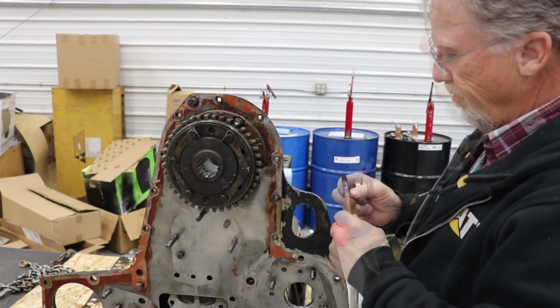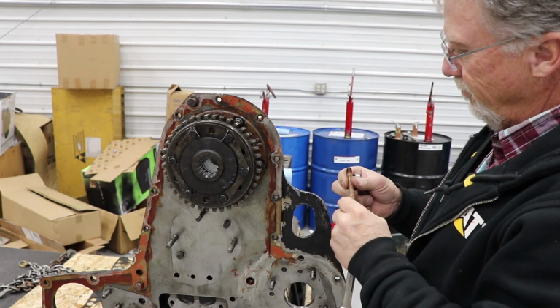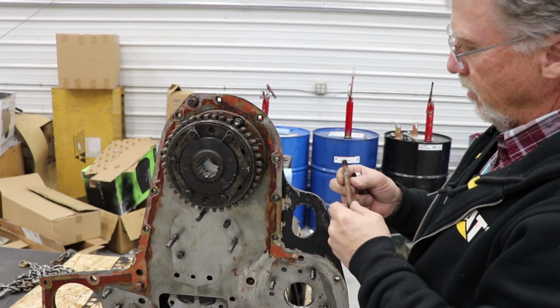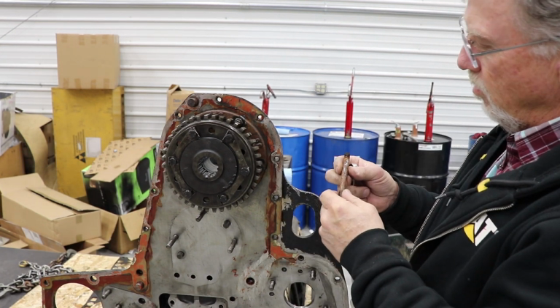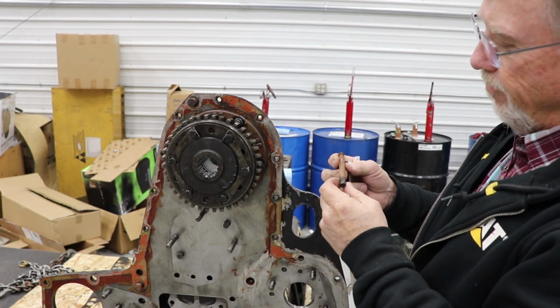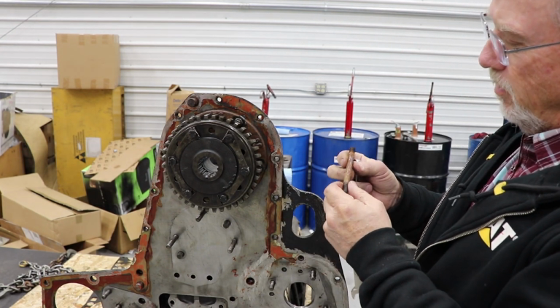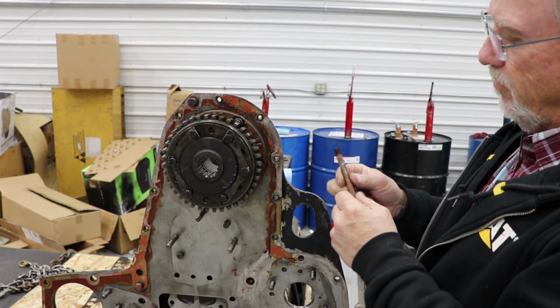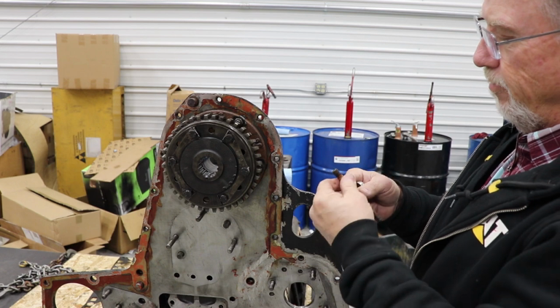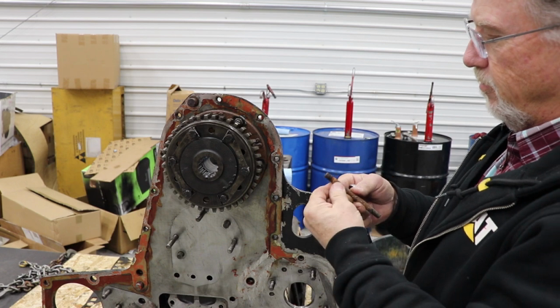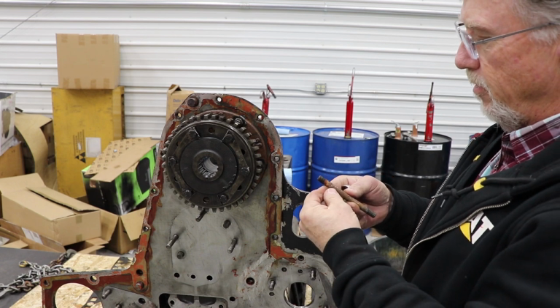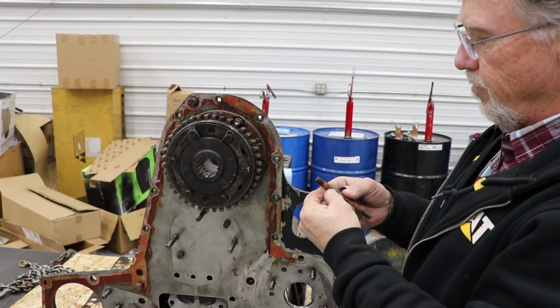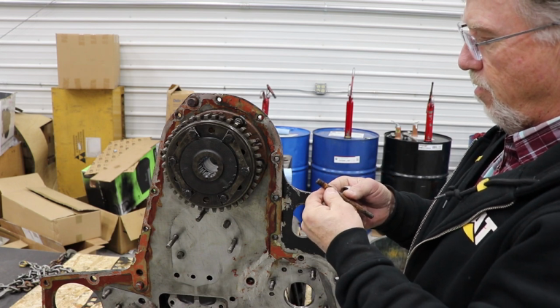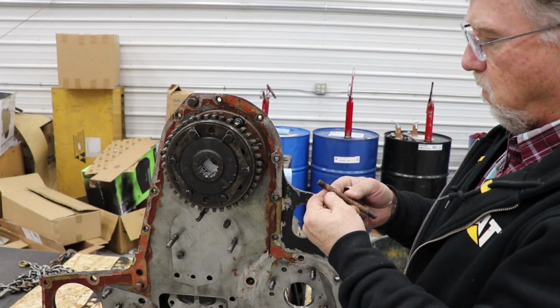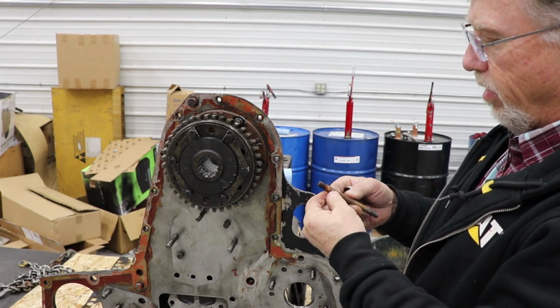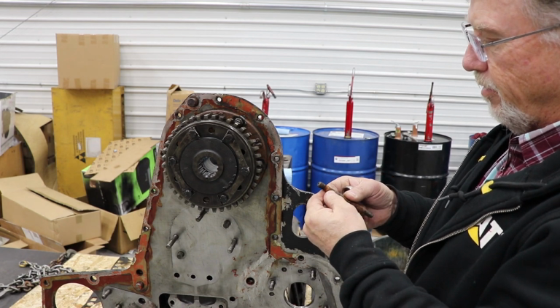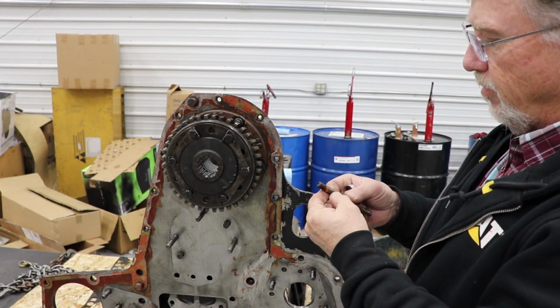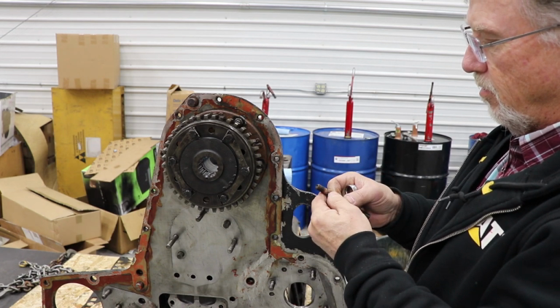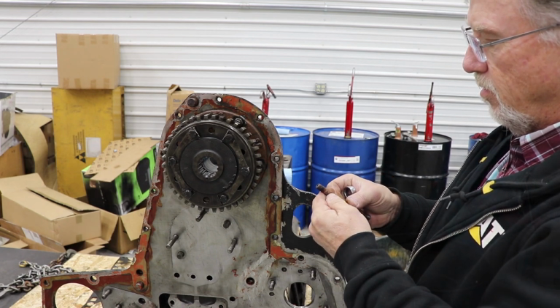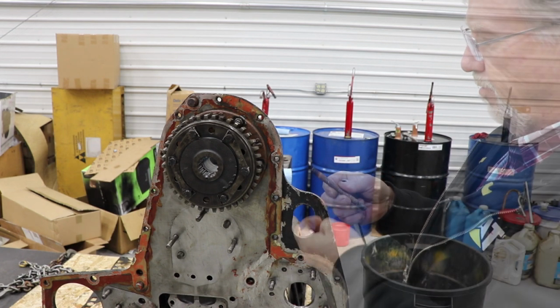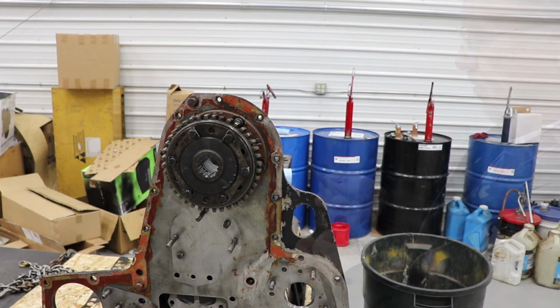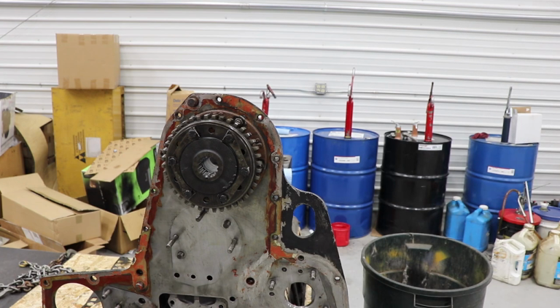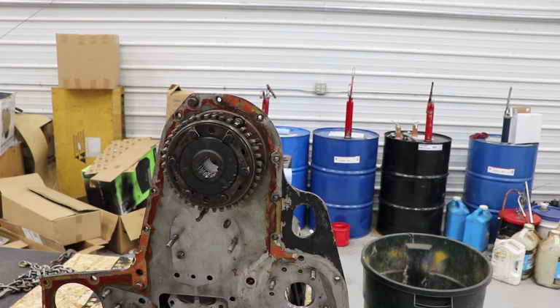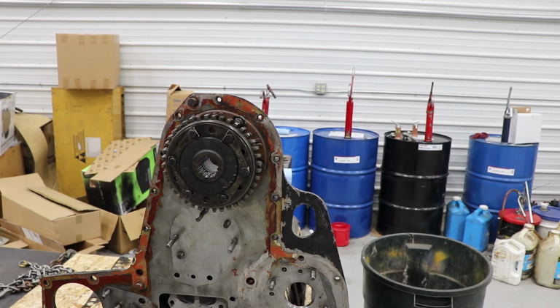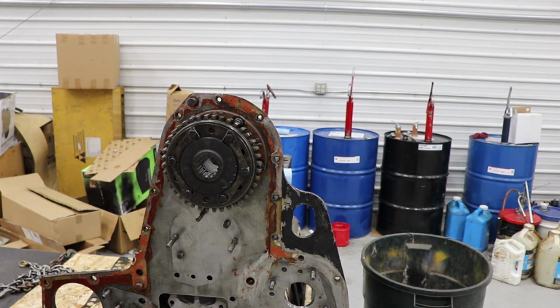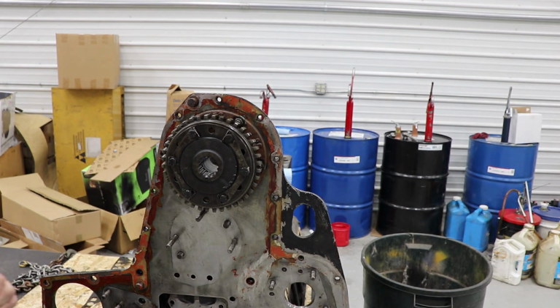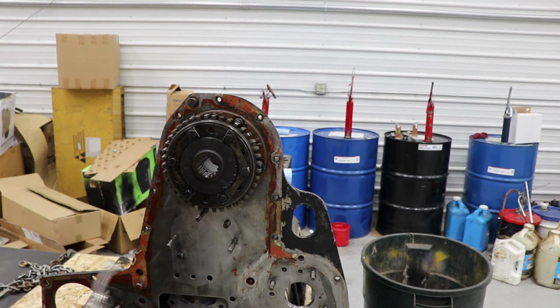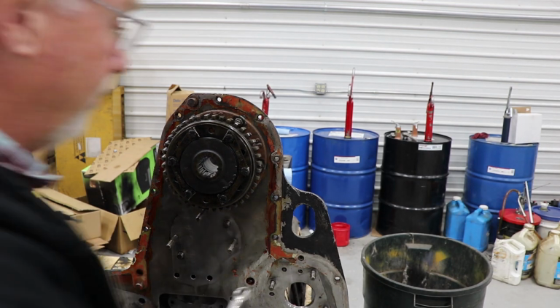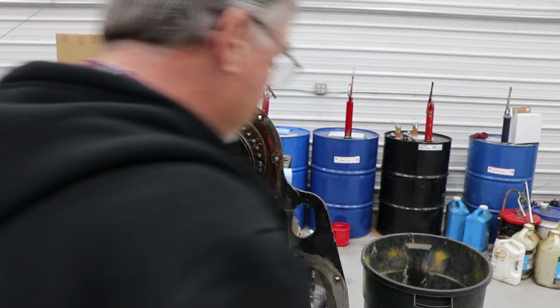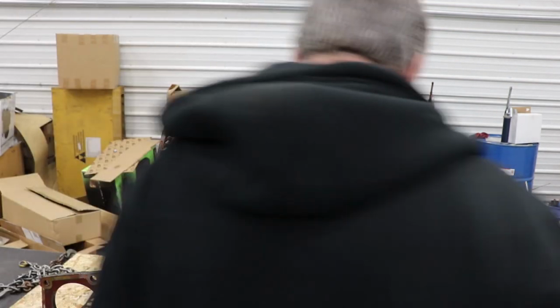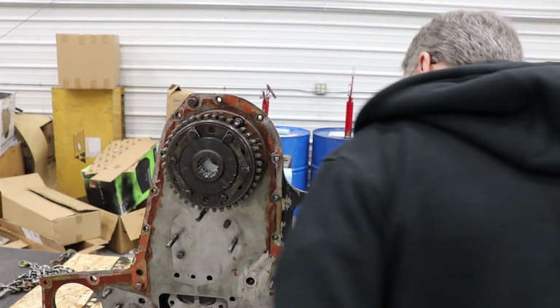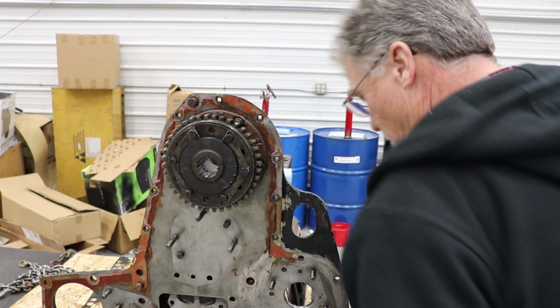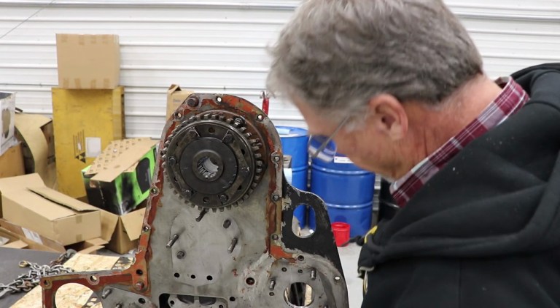Well, that sucker got water in it from the outside — rusted the tar out of it. That's crazy. Oil couldn't get out anywhere, but the water seemed to be able to get in. Go figure.